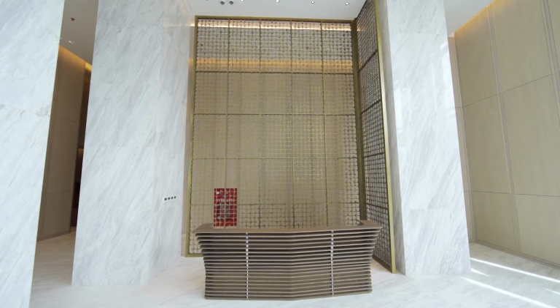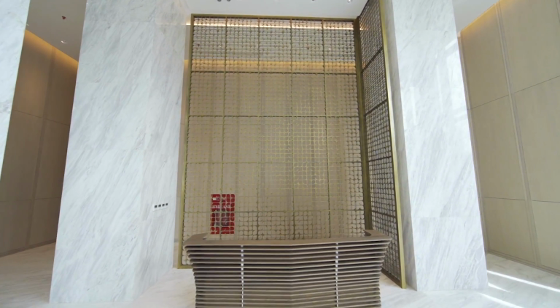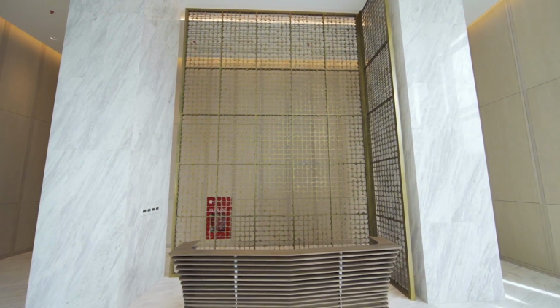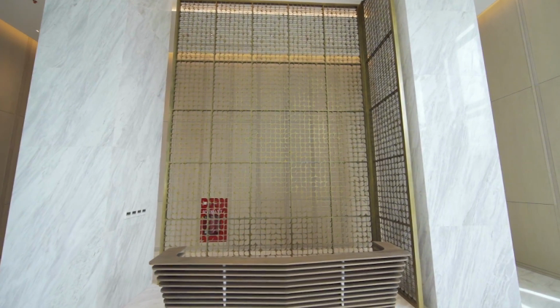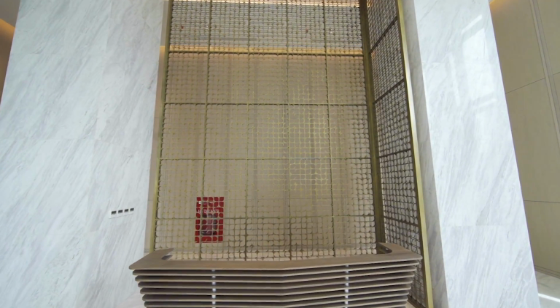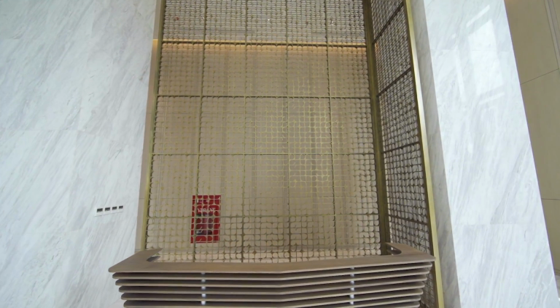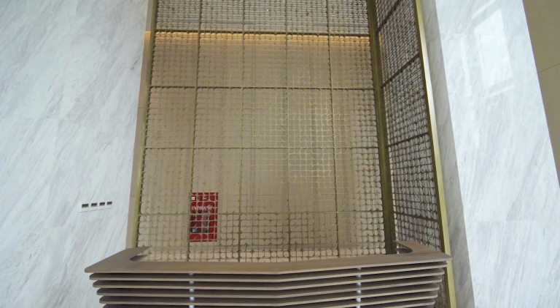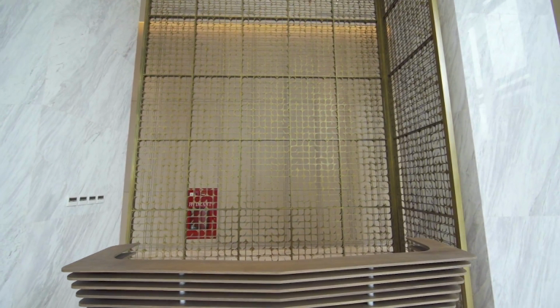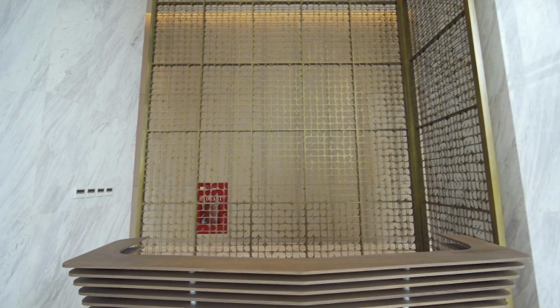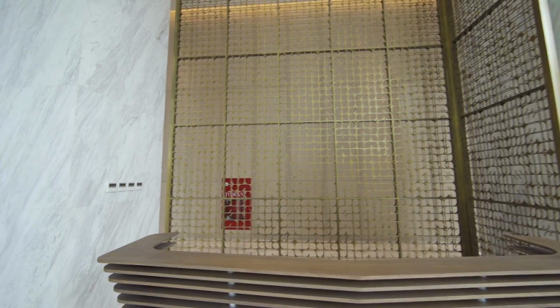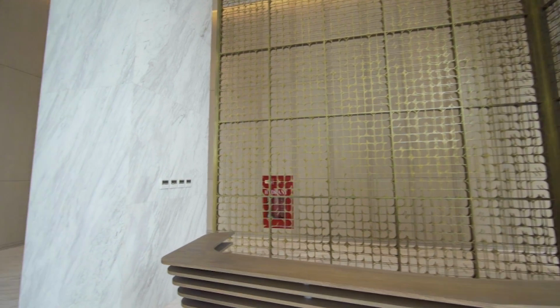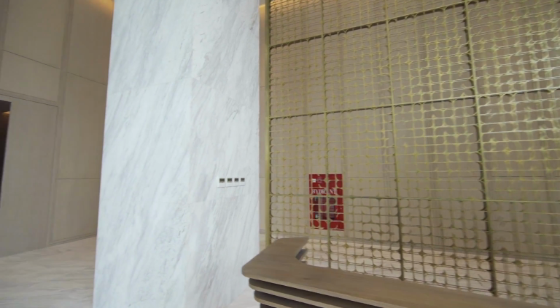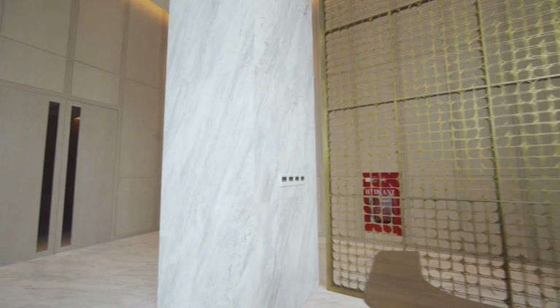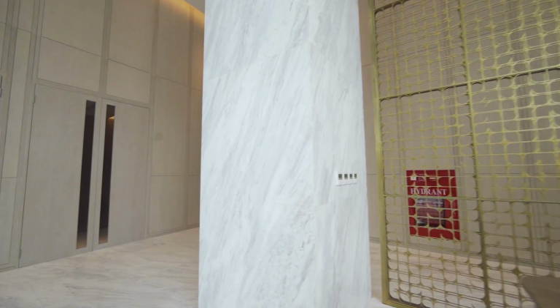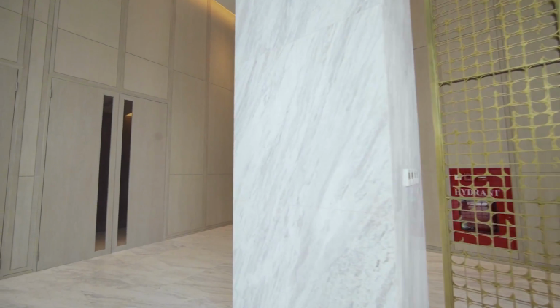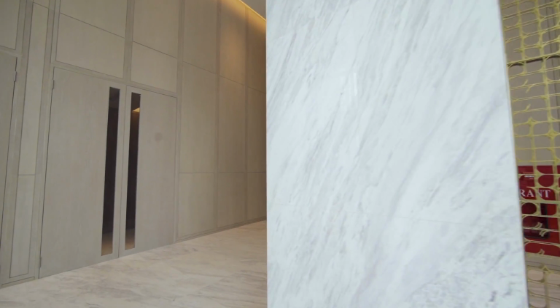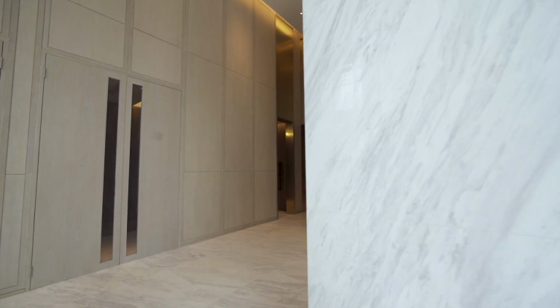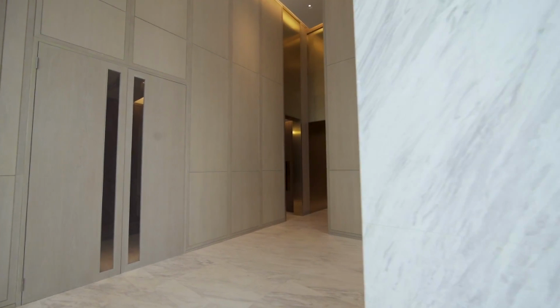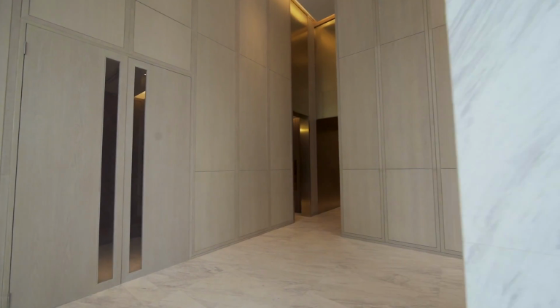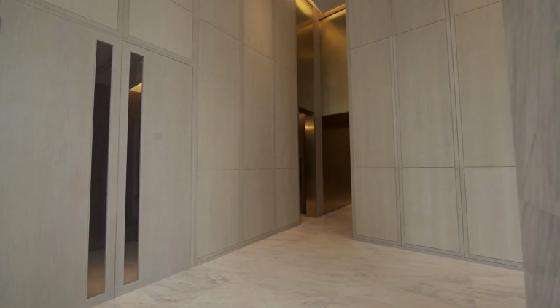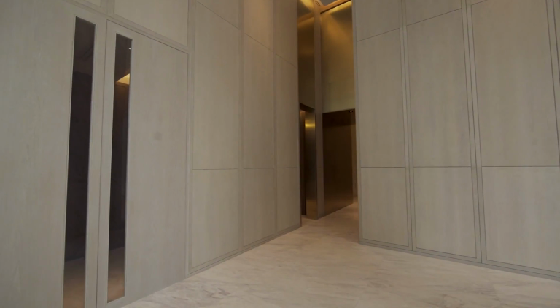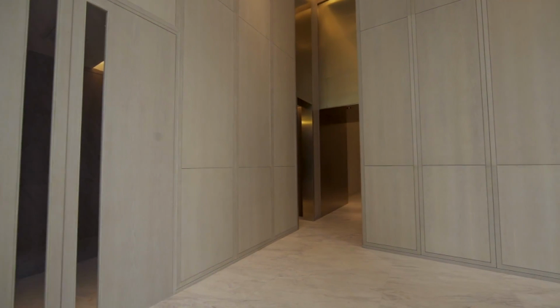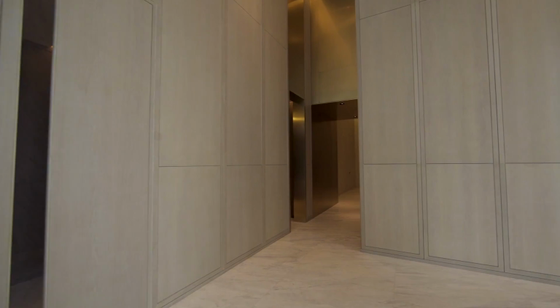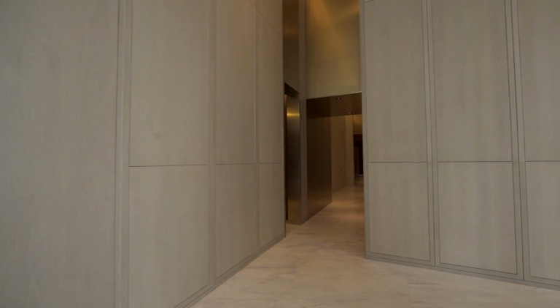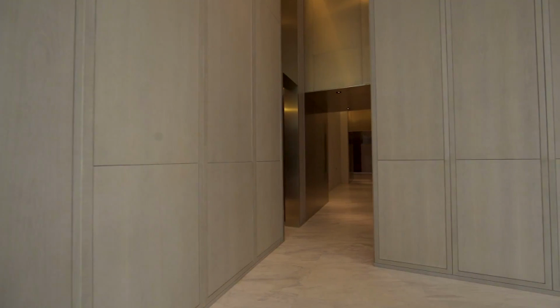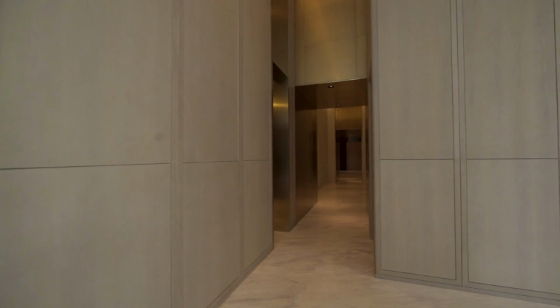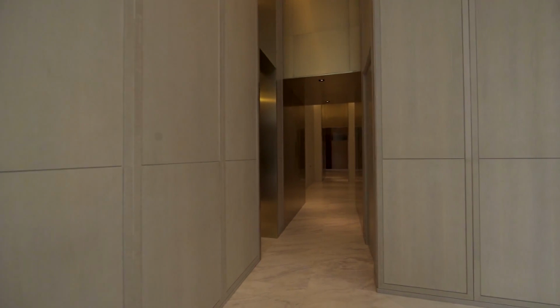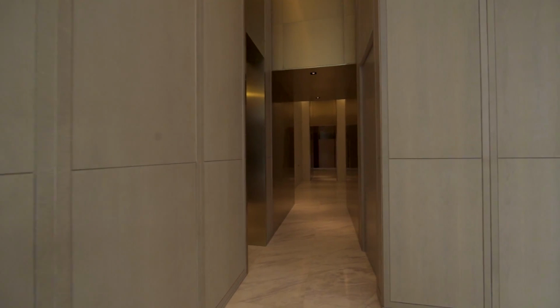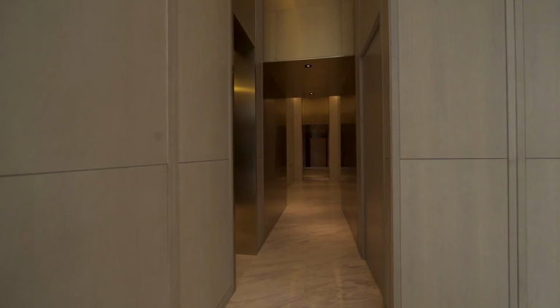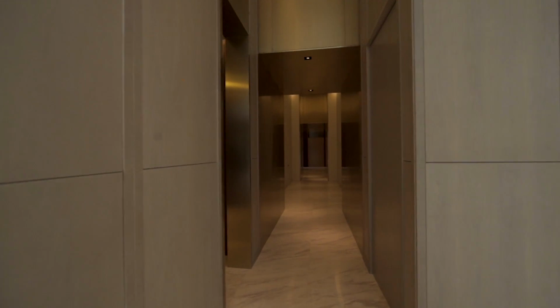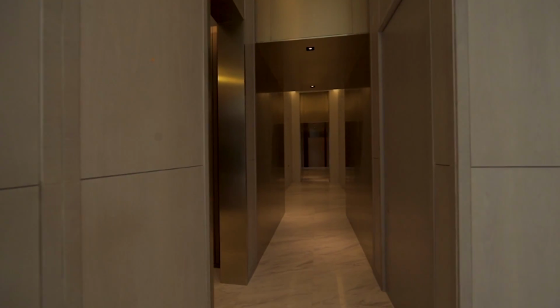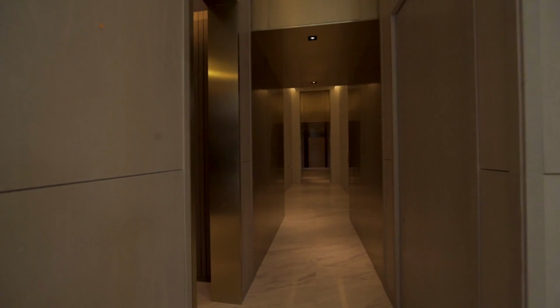So here's the reception area. How exquisite is that gold backdrop? I mean, I'm sure we've all been to many hotels, but even then, it's rare to find something as greatly spacious.